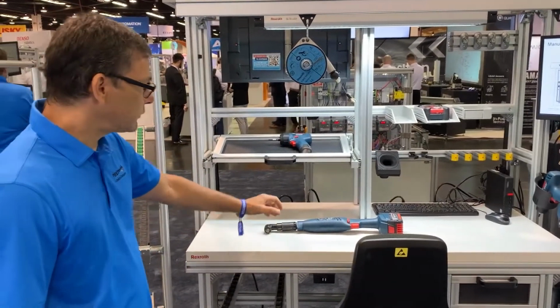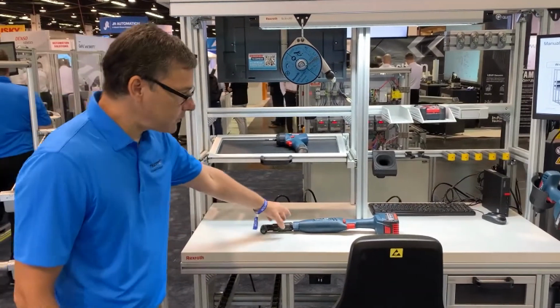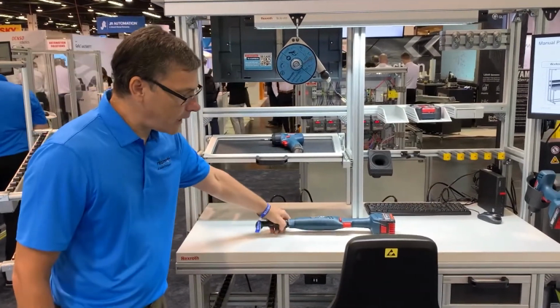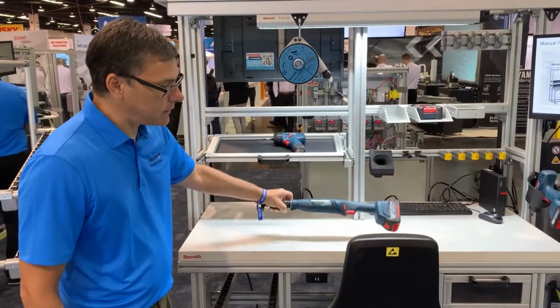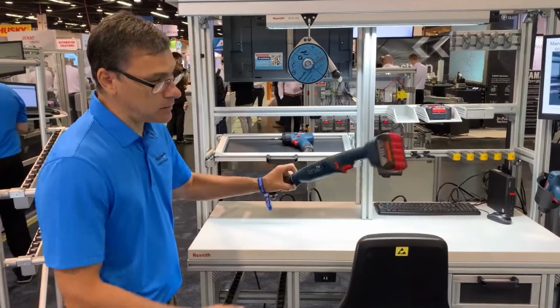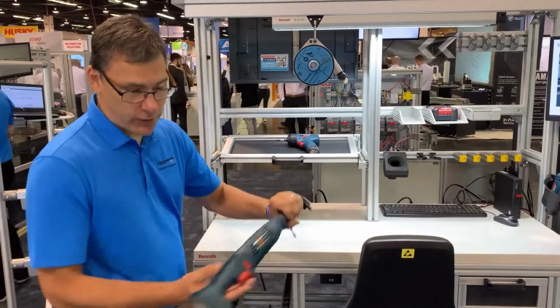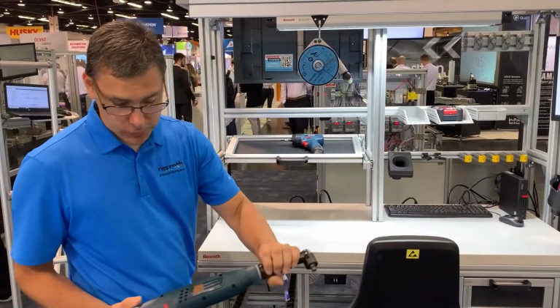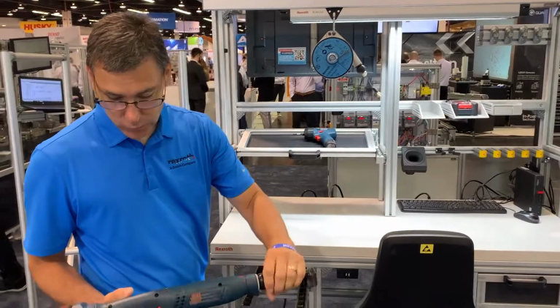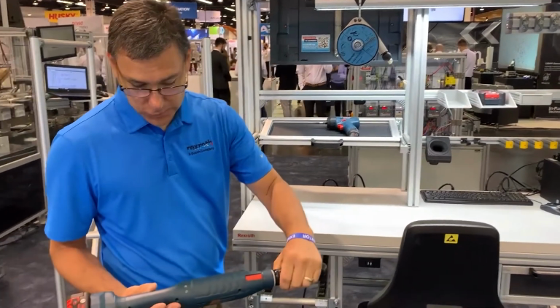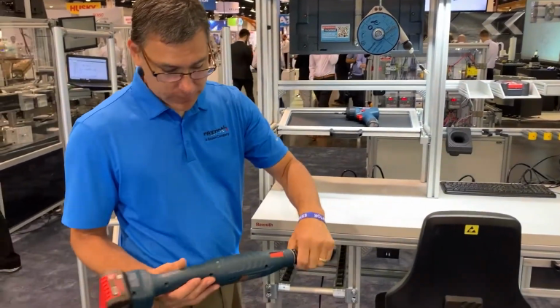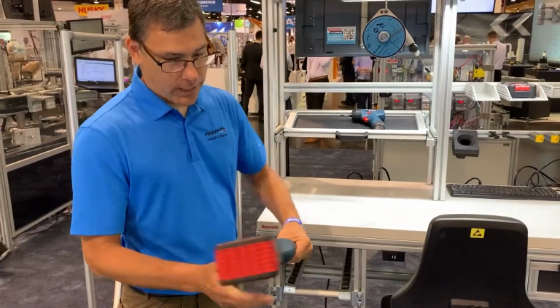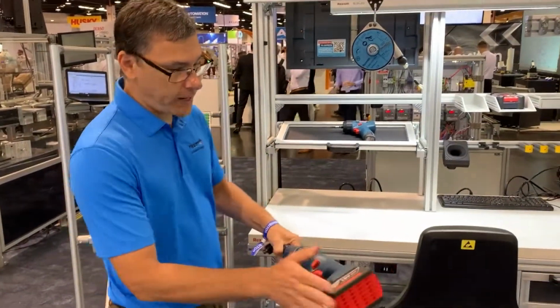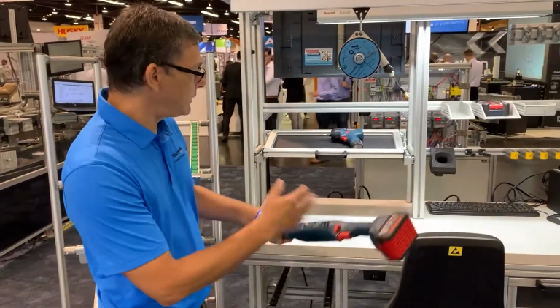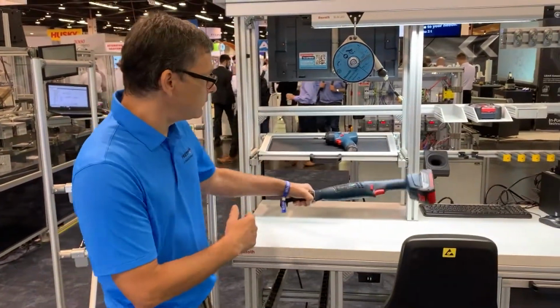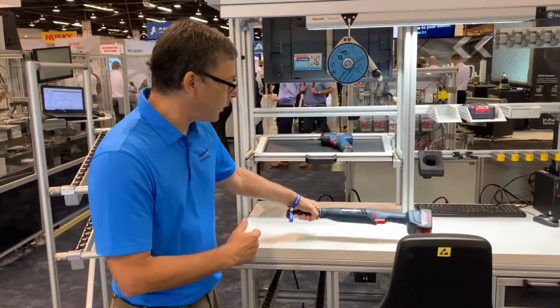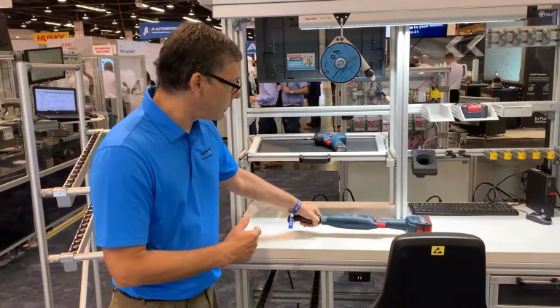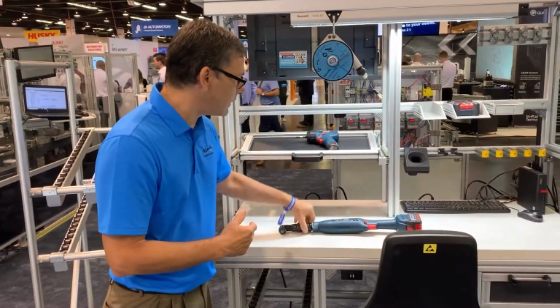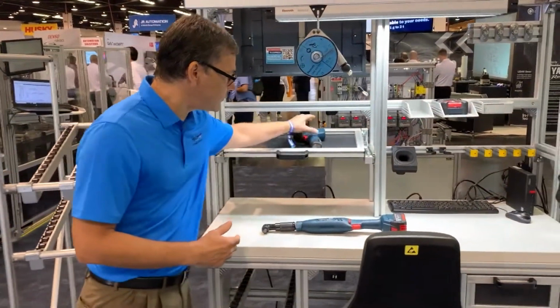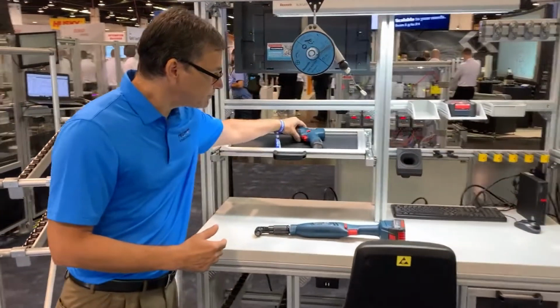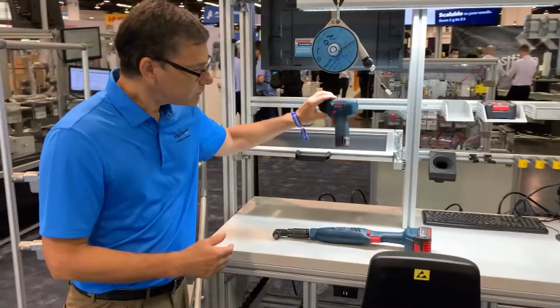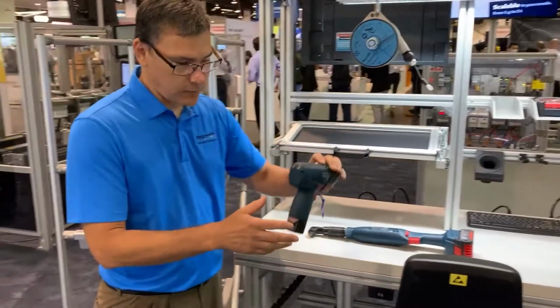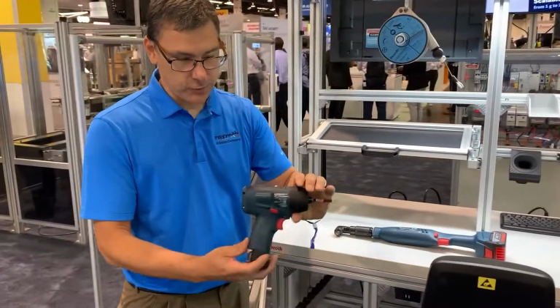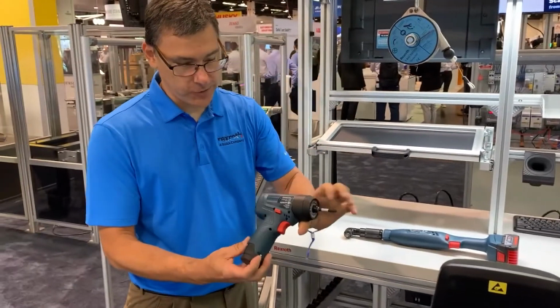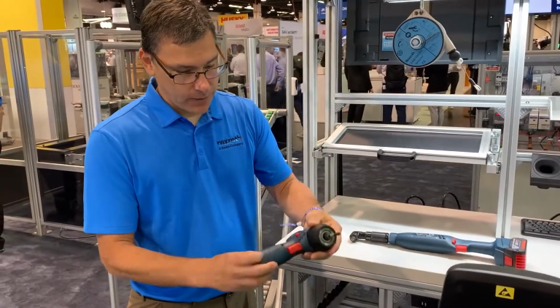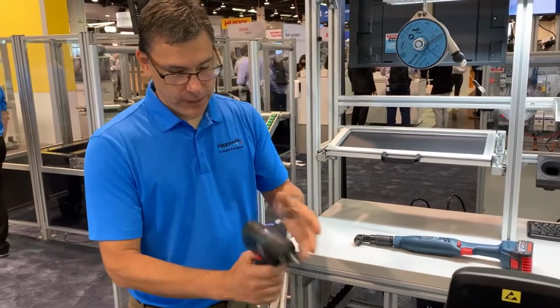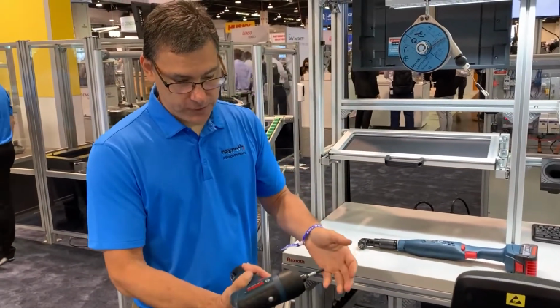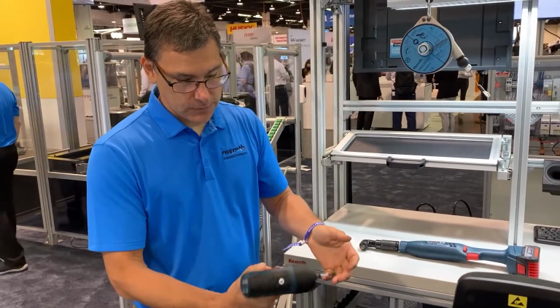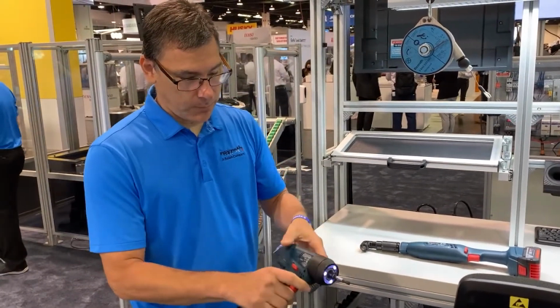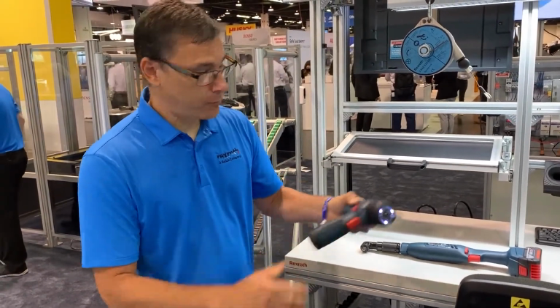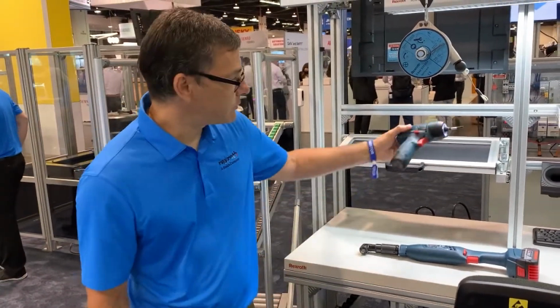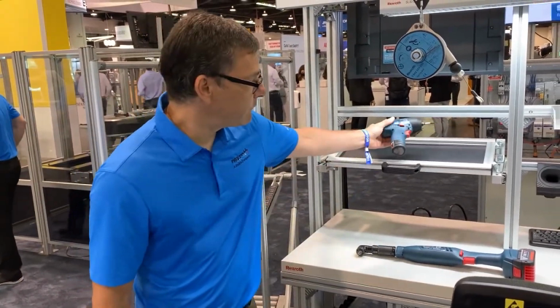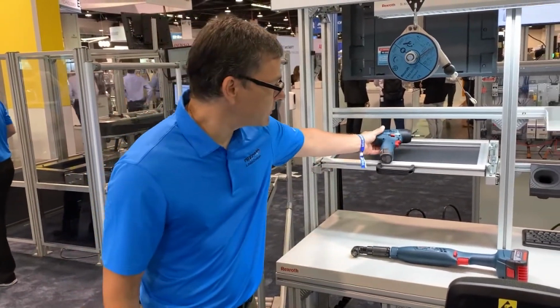We're also highlighting our production cordless tools here. These are our 18-volt and new 12-volt models — the latest tools in the industry. A nice little pistol grip, built for production environments.